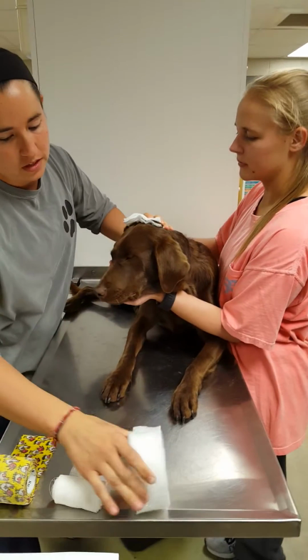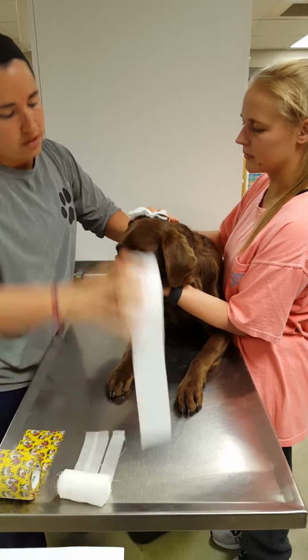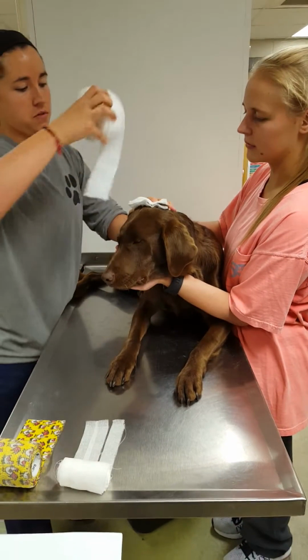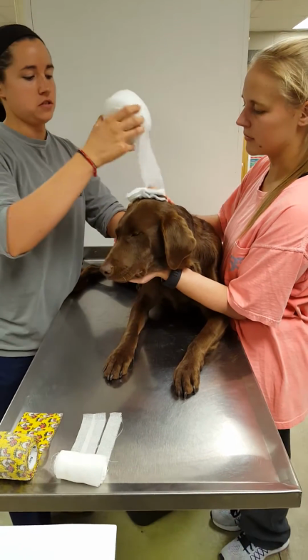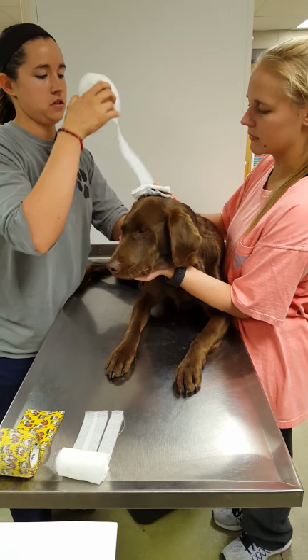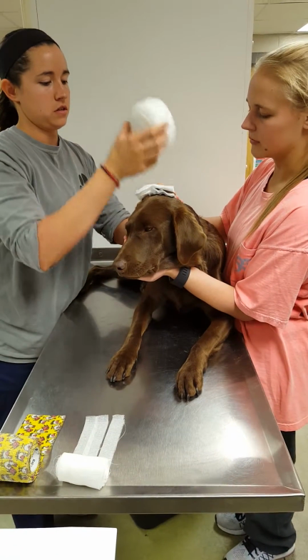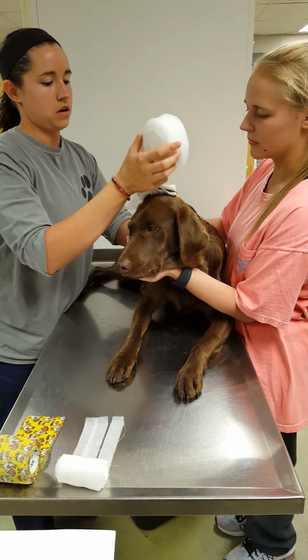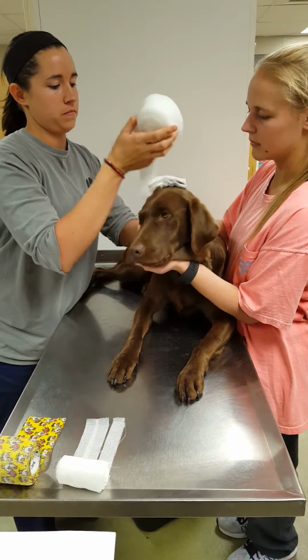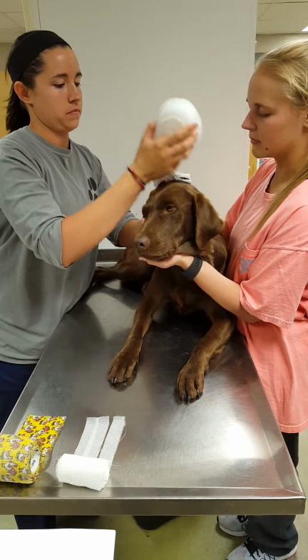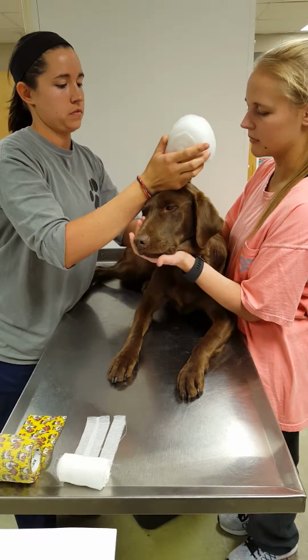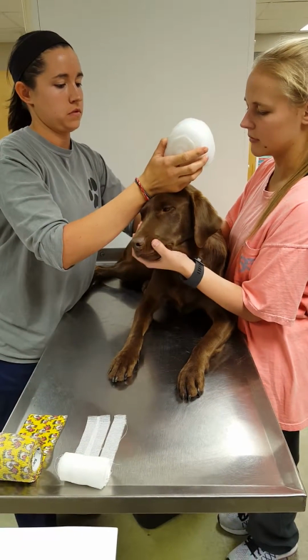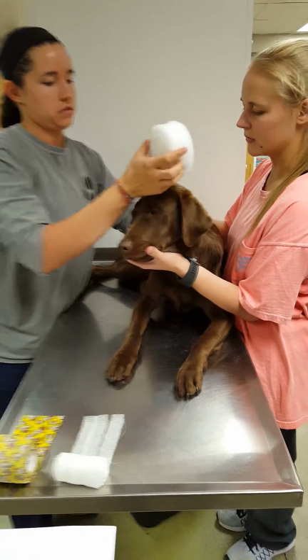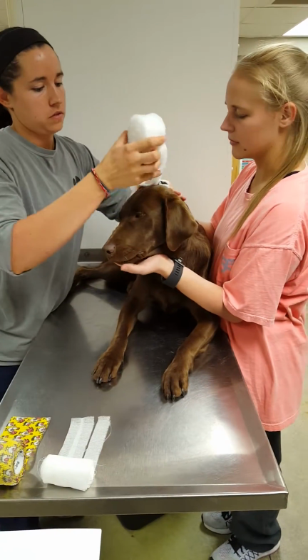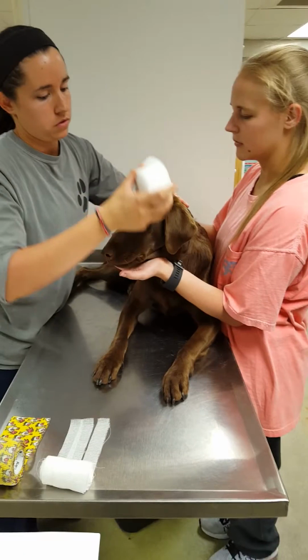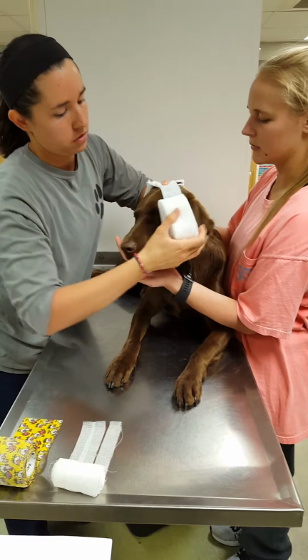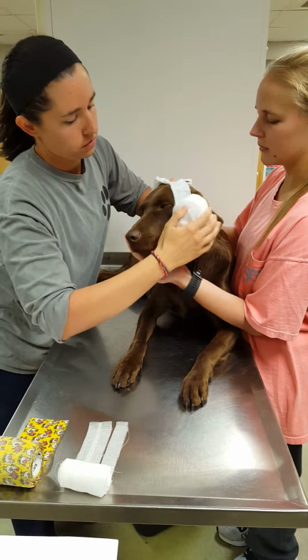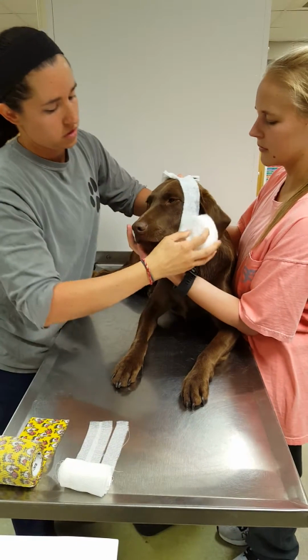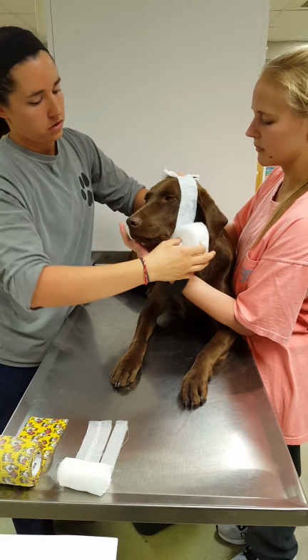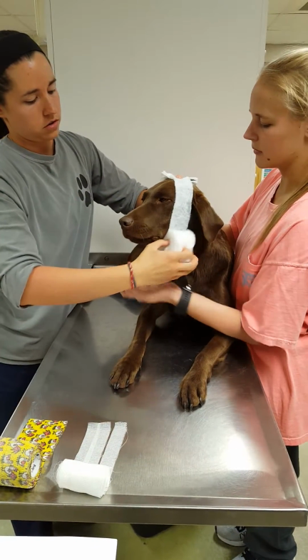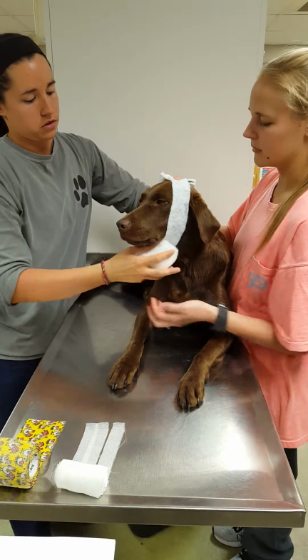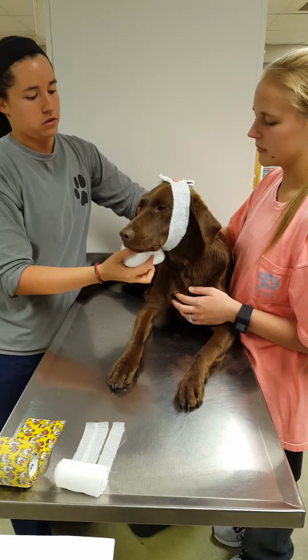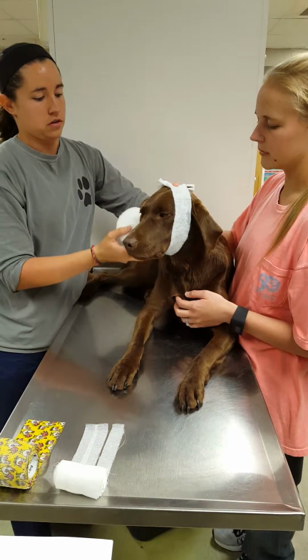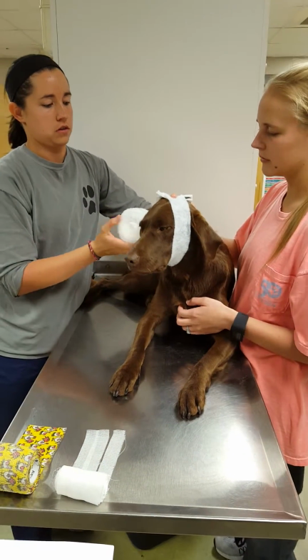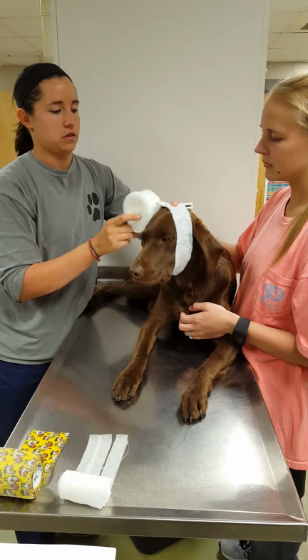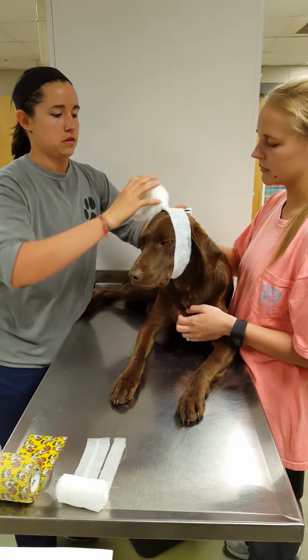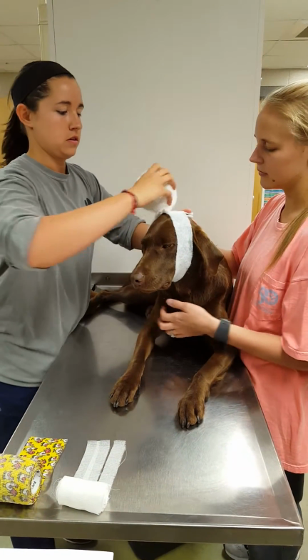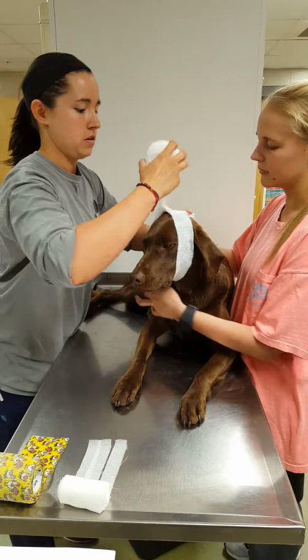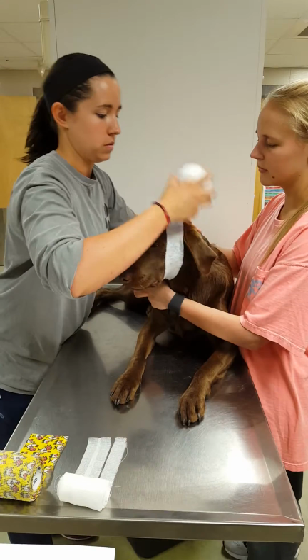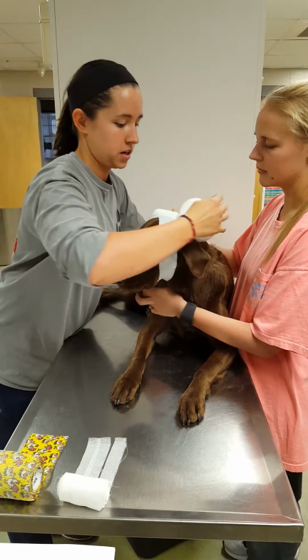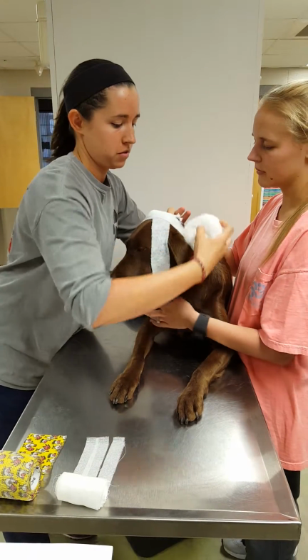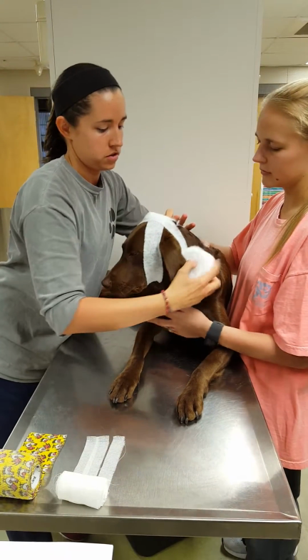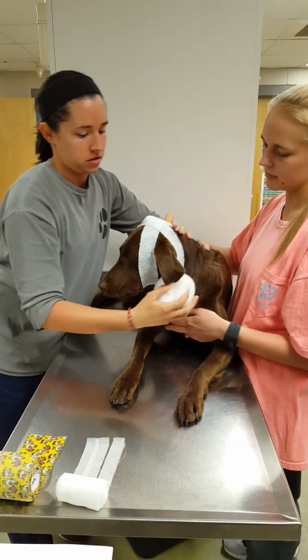I'll take my cast bandage and start at the top and roll it around in the front of the ear, and then all the way back and come on the other side of the ear.